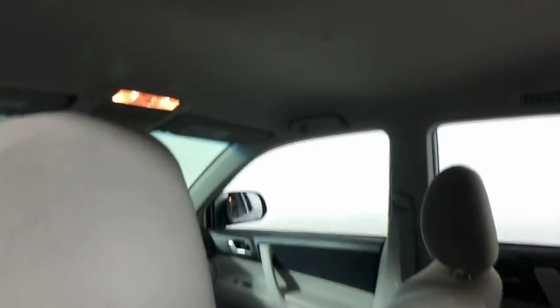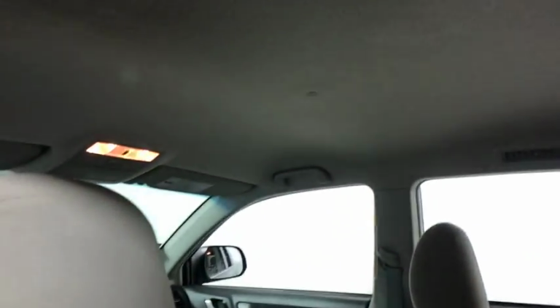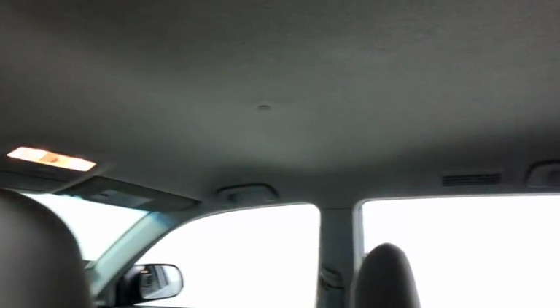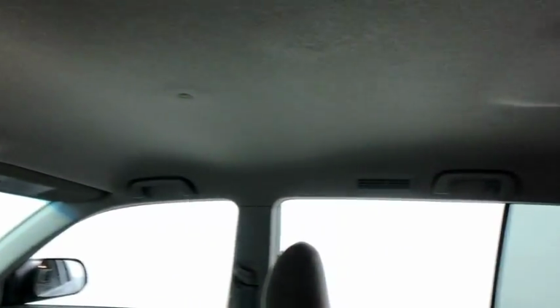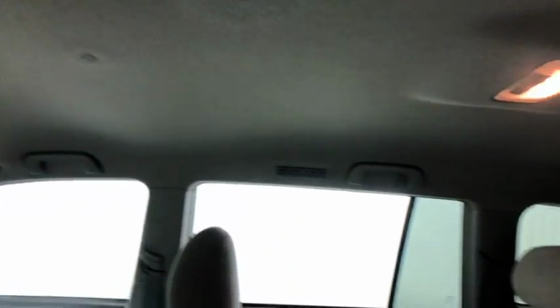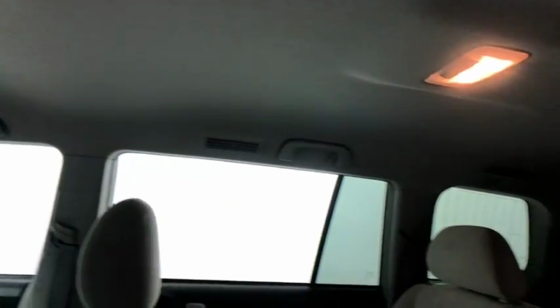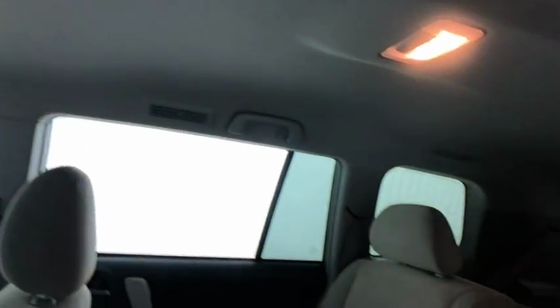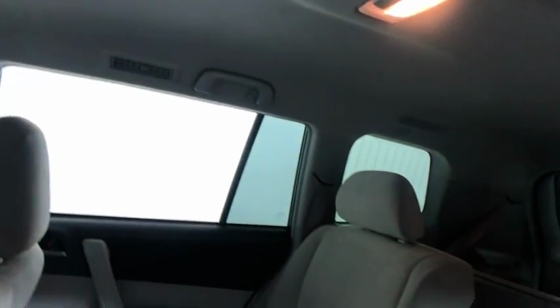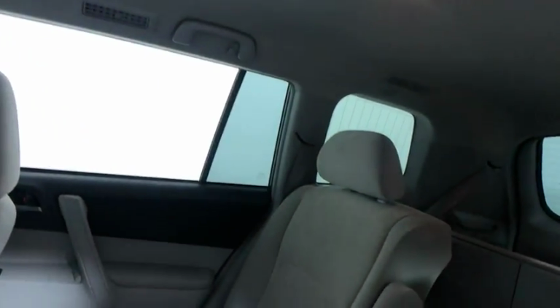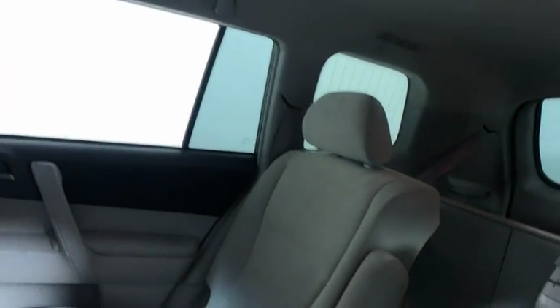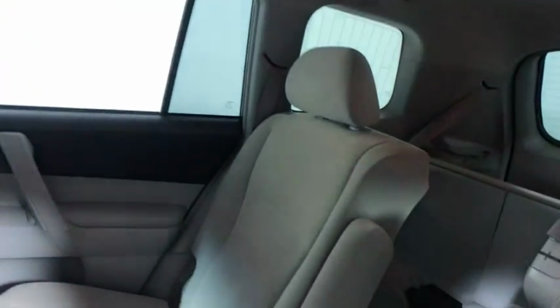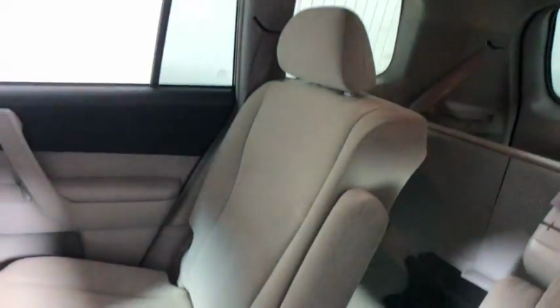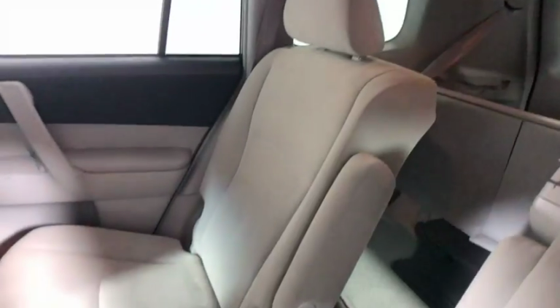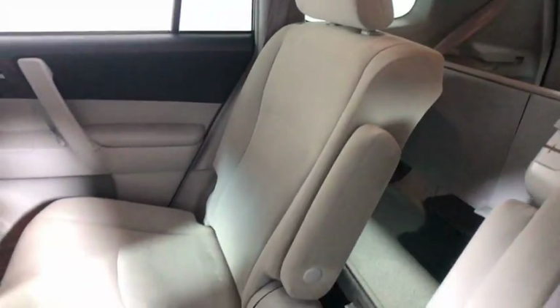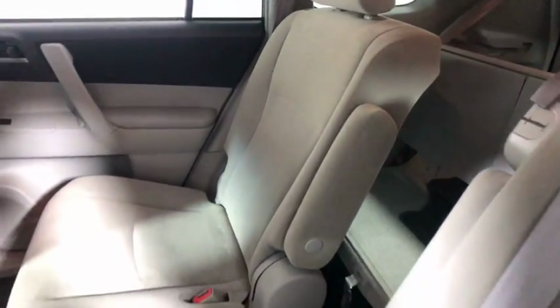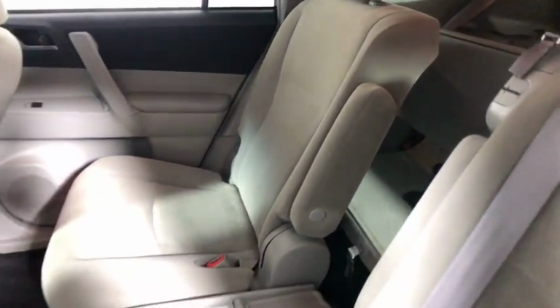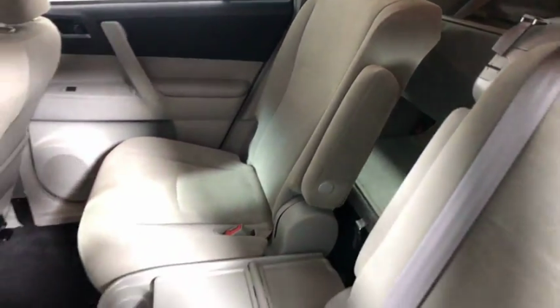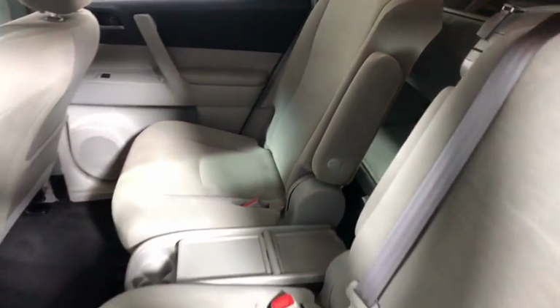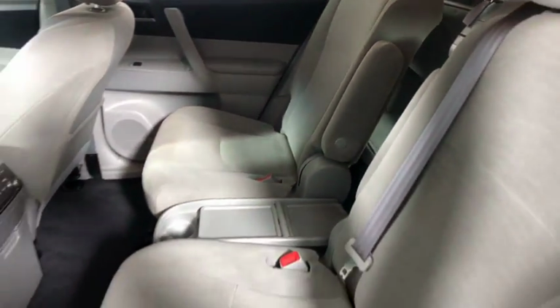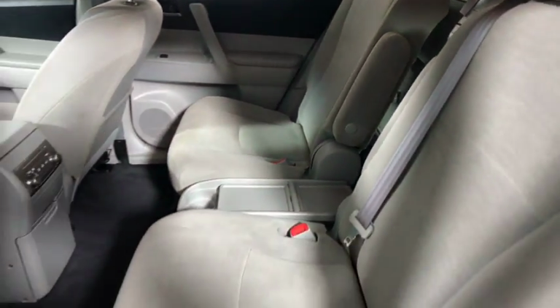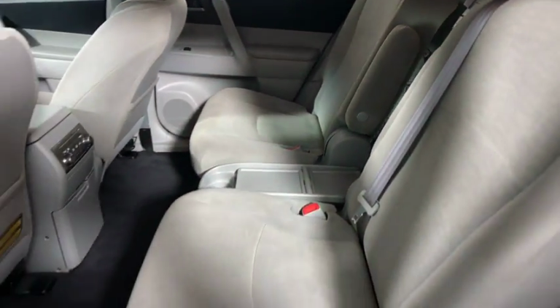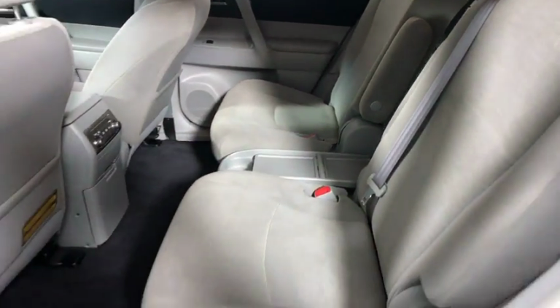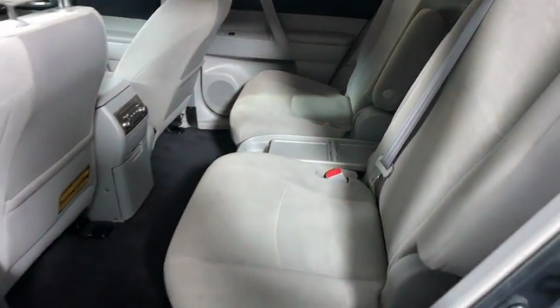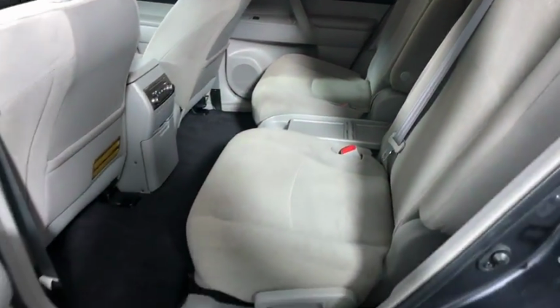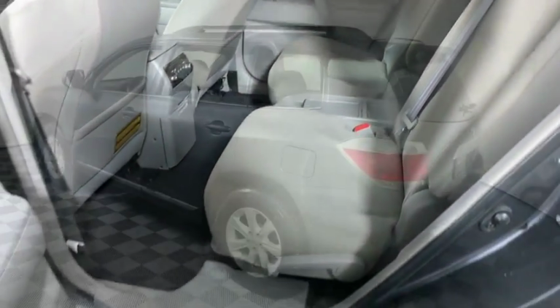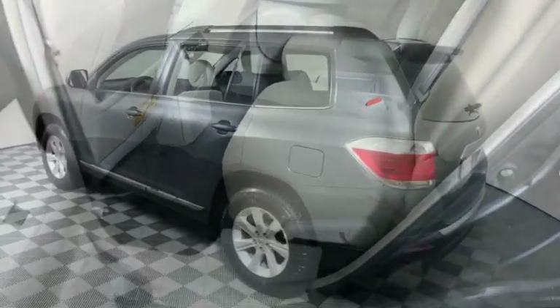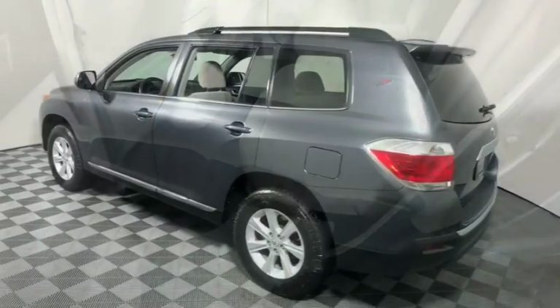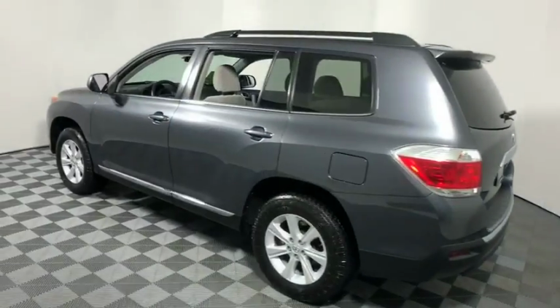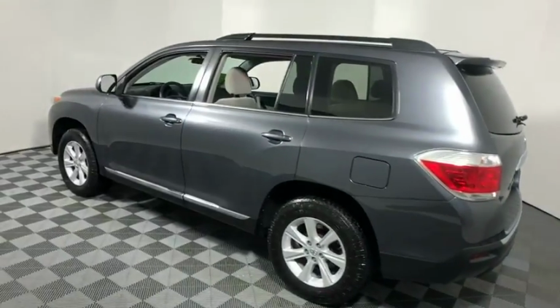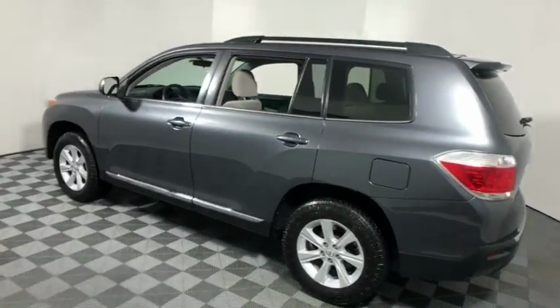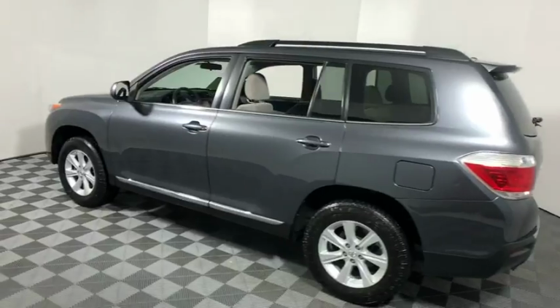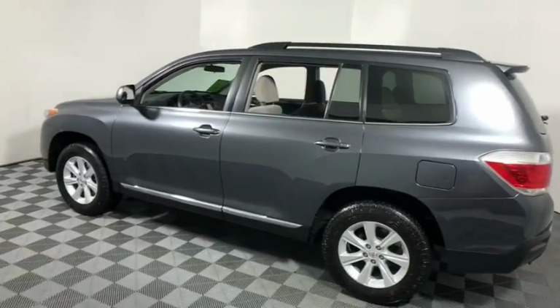CD player, rear window defroster, trip computer, tachometer, brake assist, overhead console, driver vanity mirror, front reading lamps.